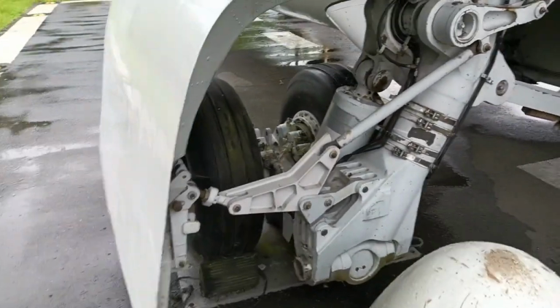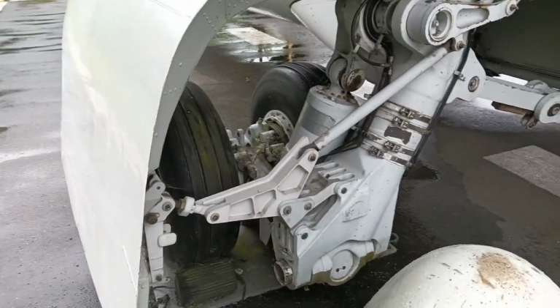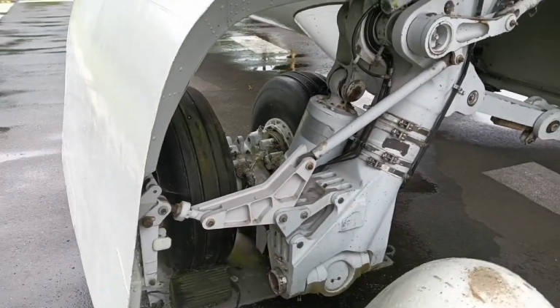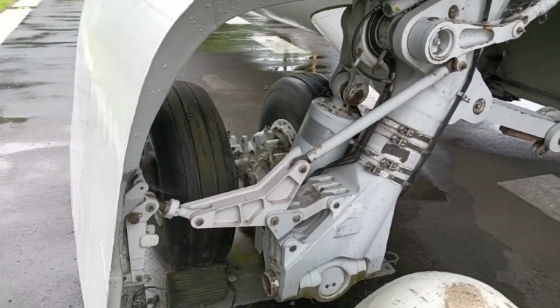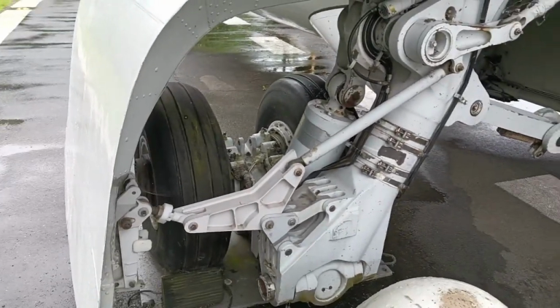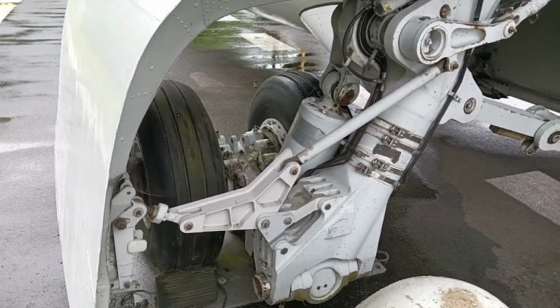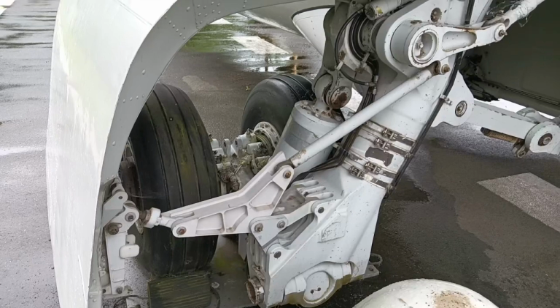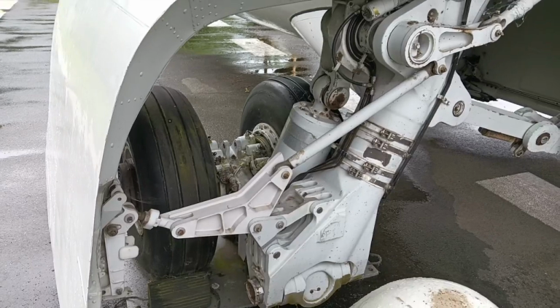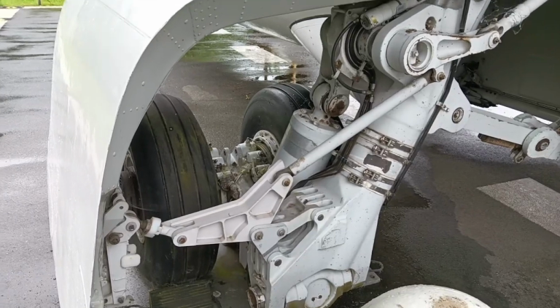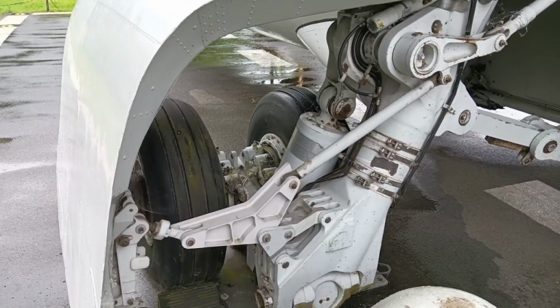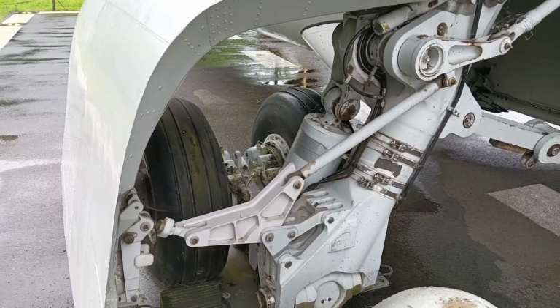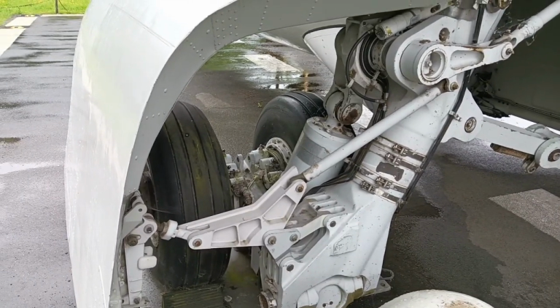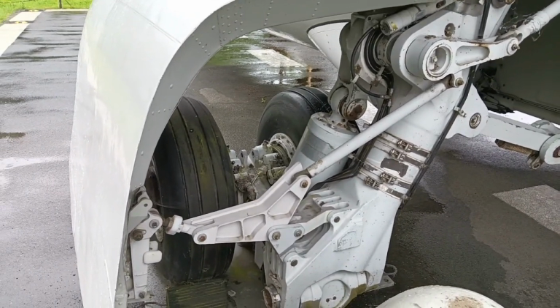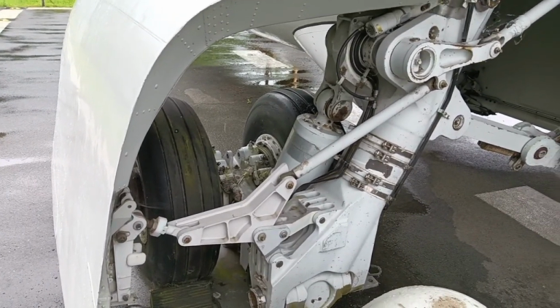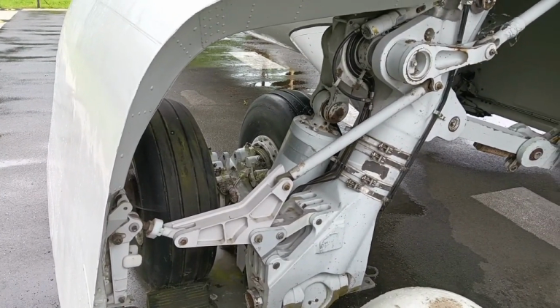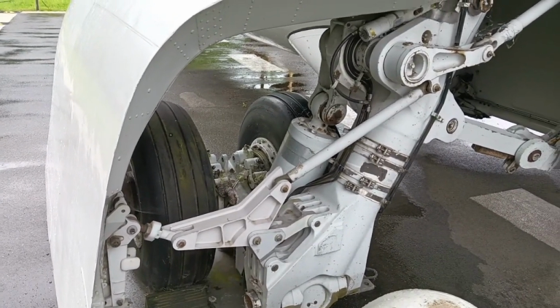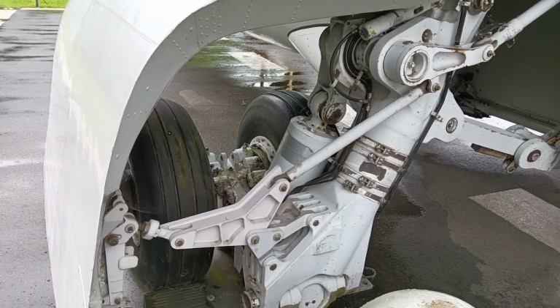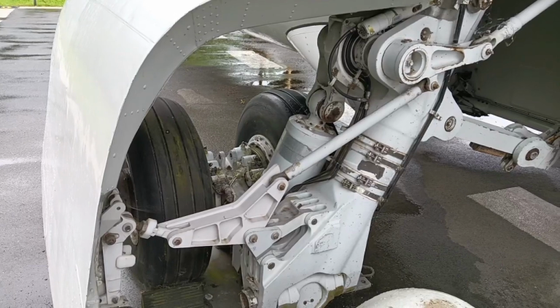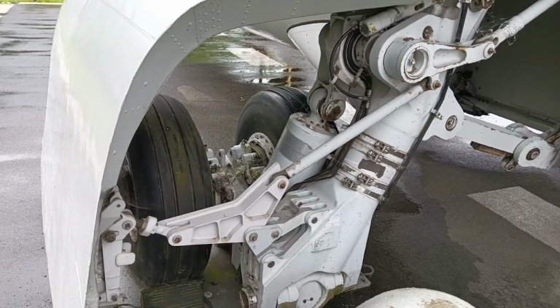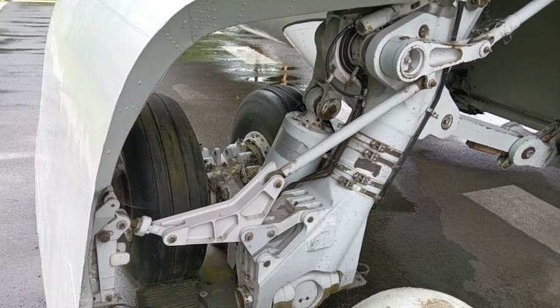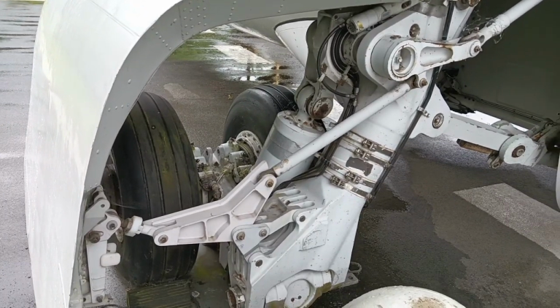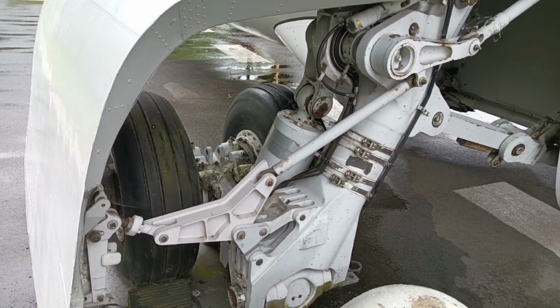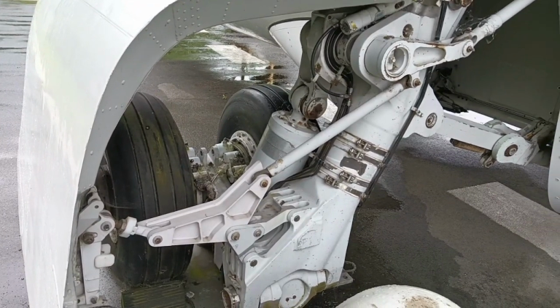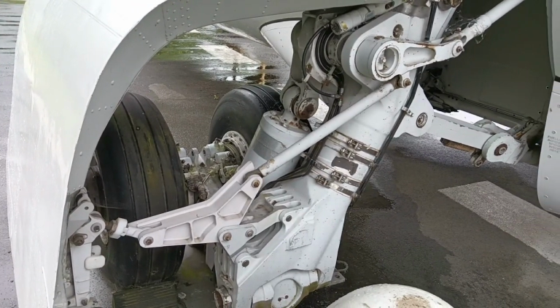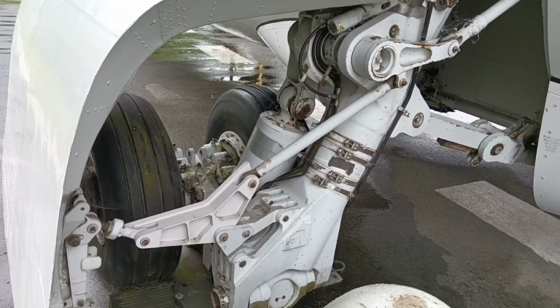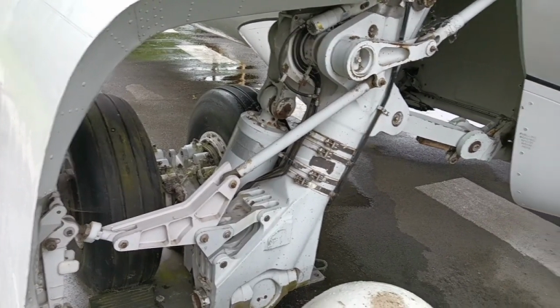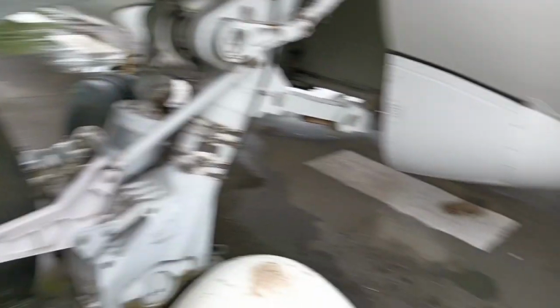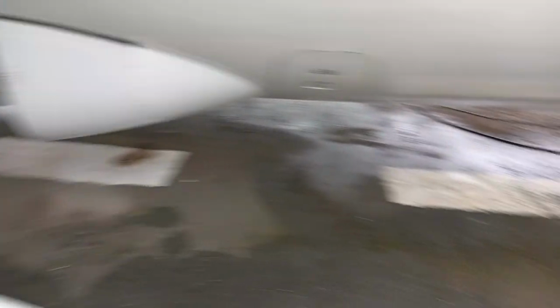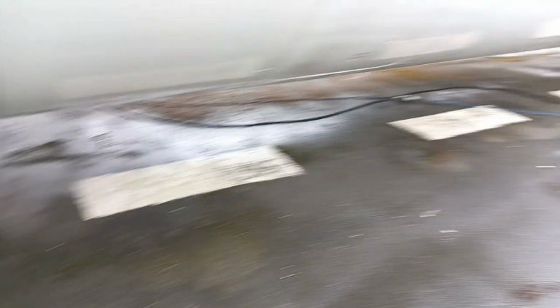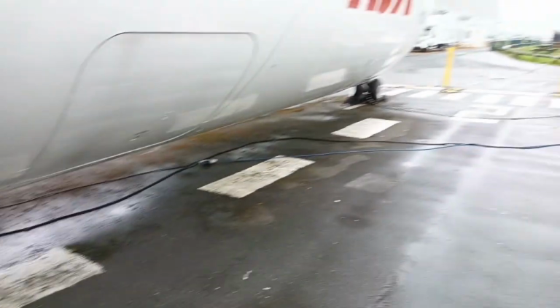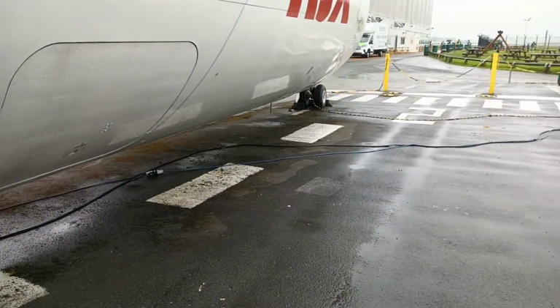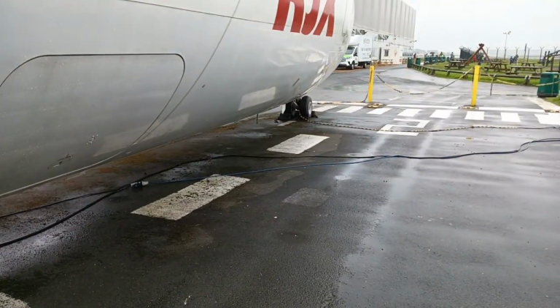She has four wheels — two wheels on either side of the main landing gear. And in the distance, as you can see, twin nose wheels for stability.